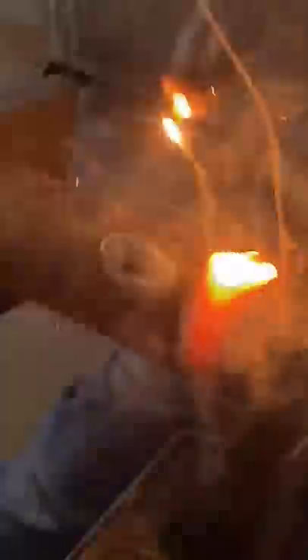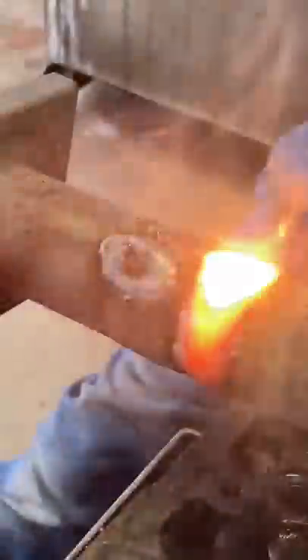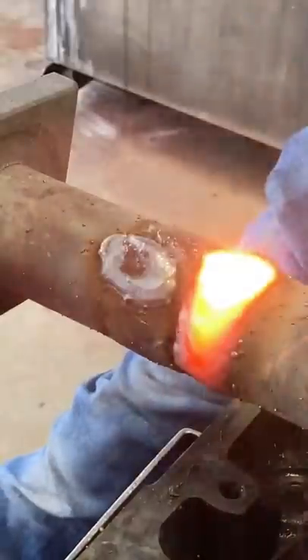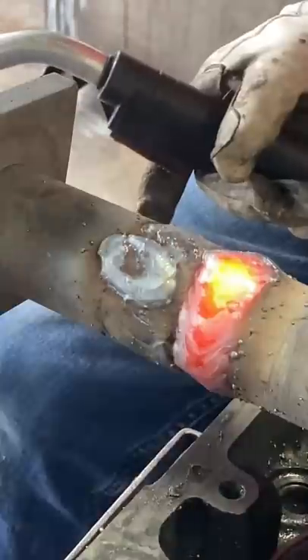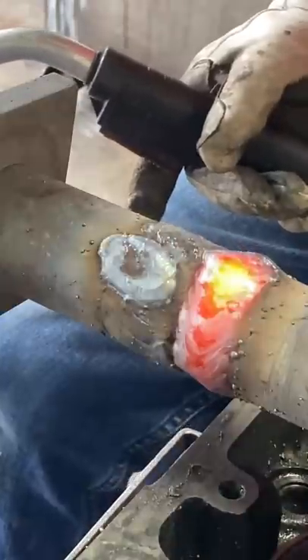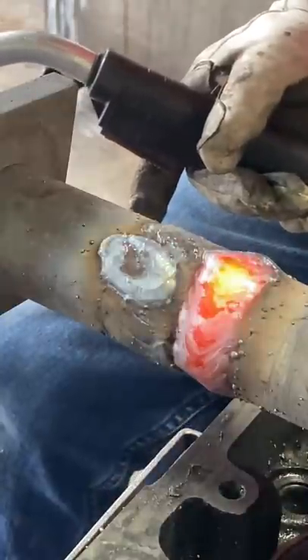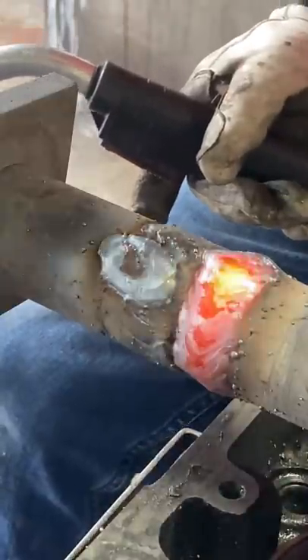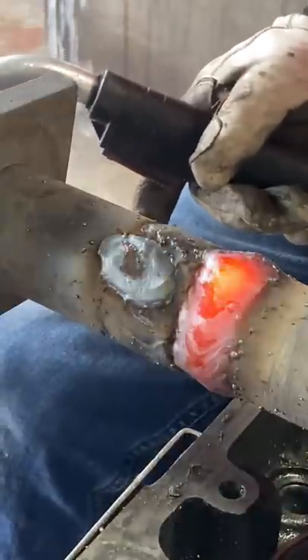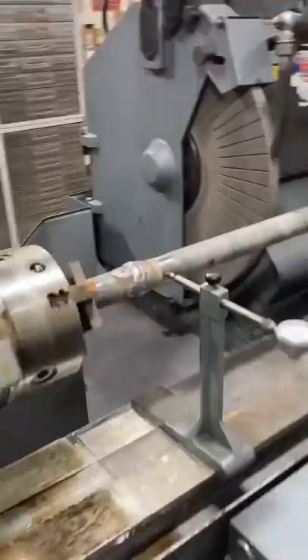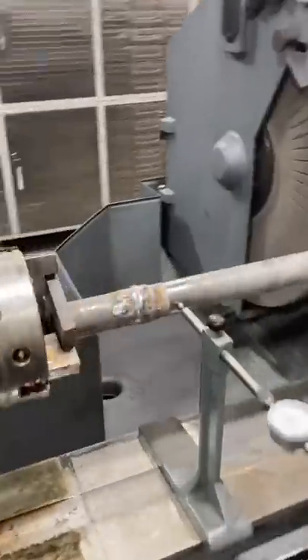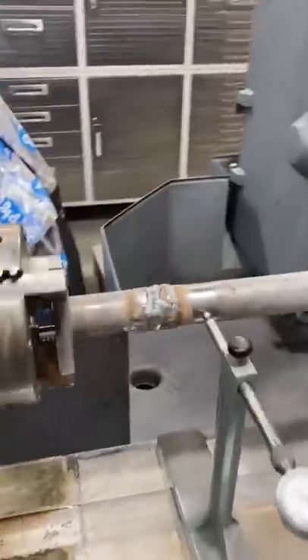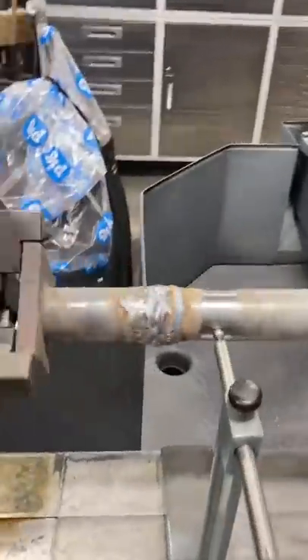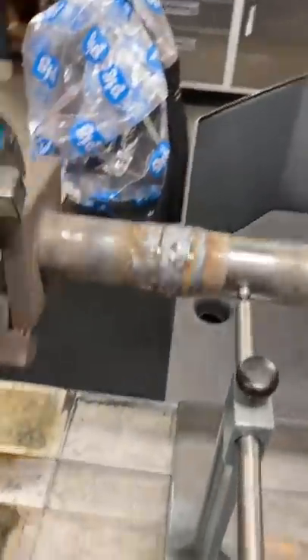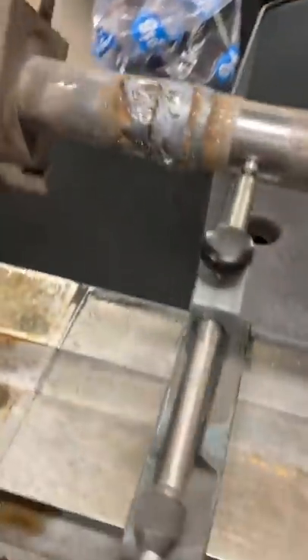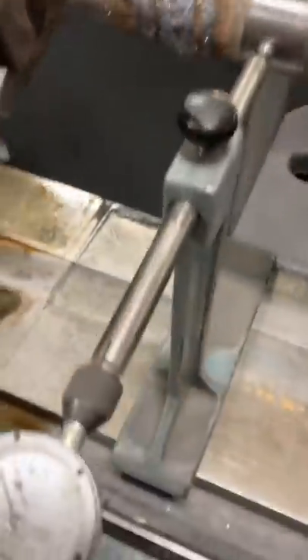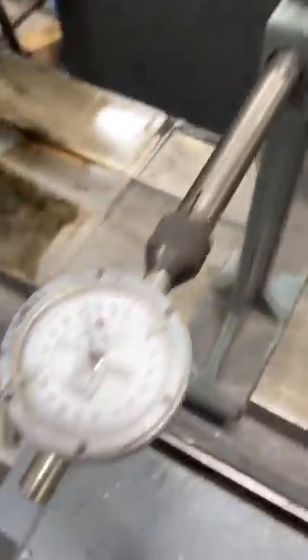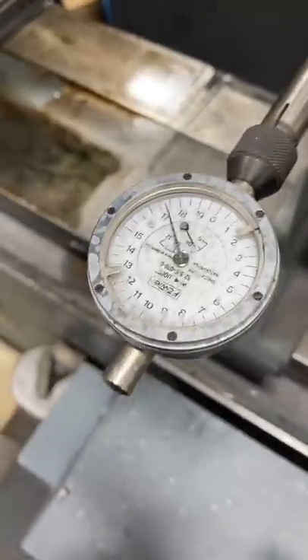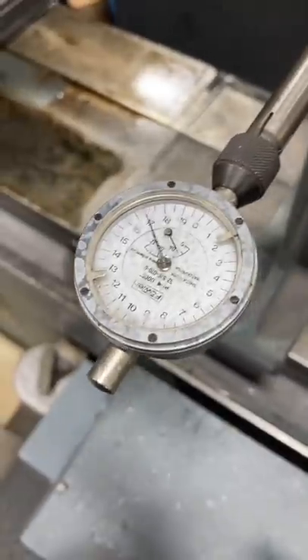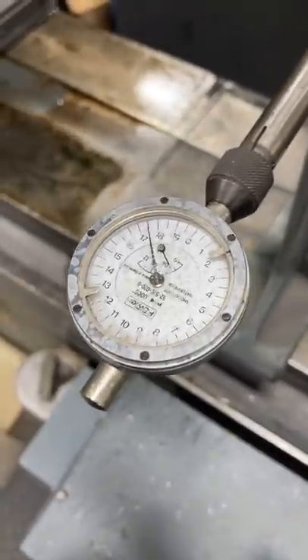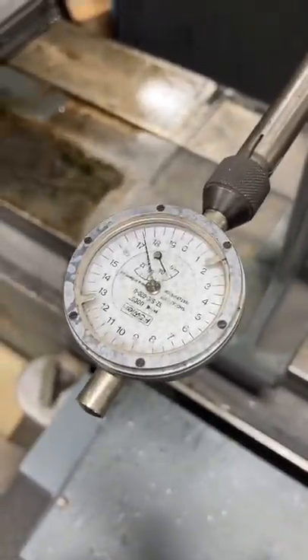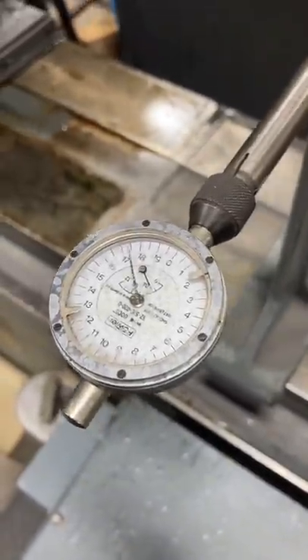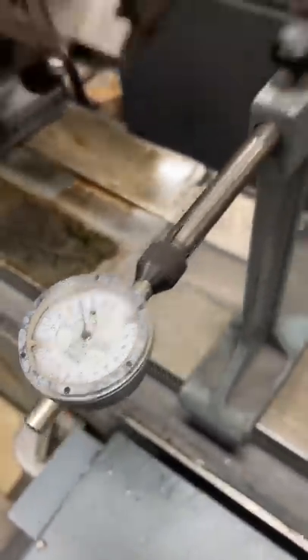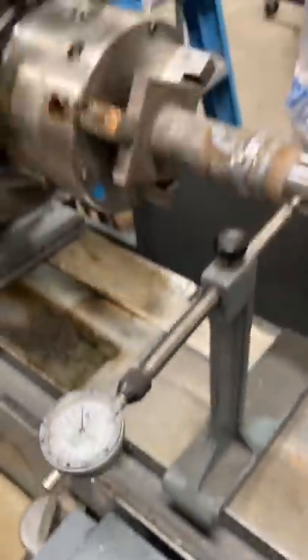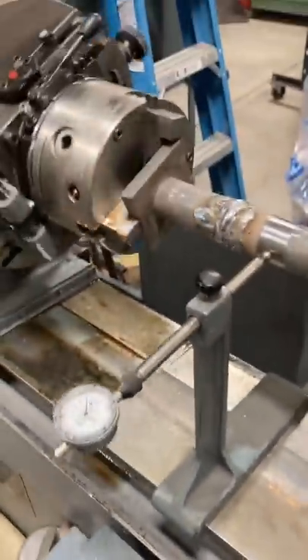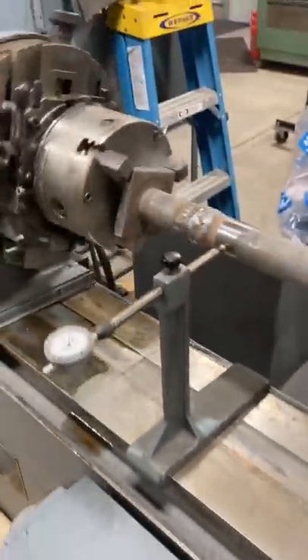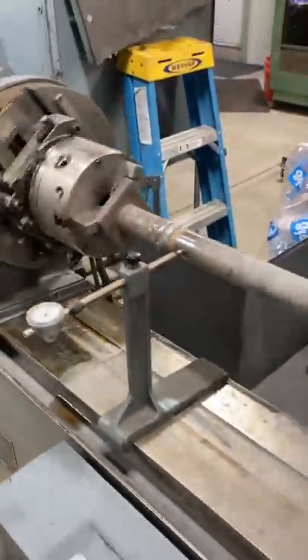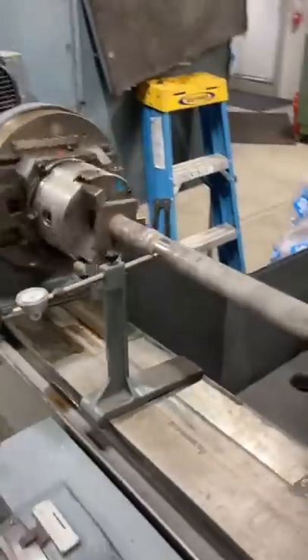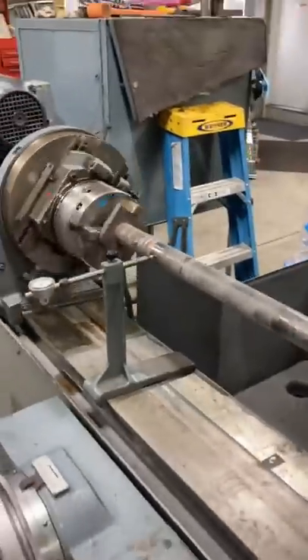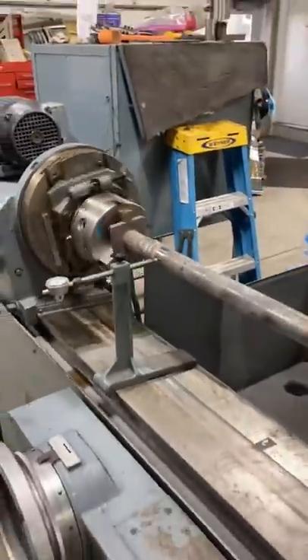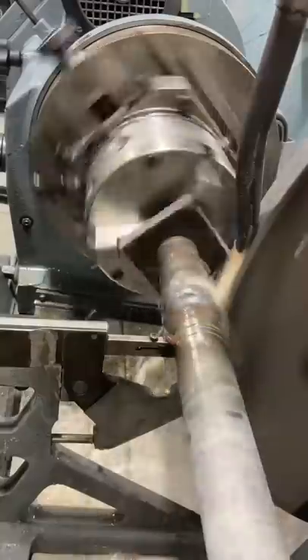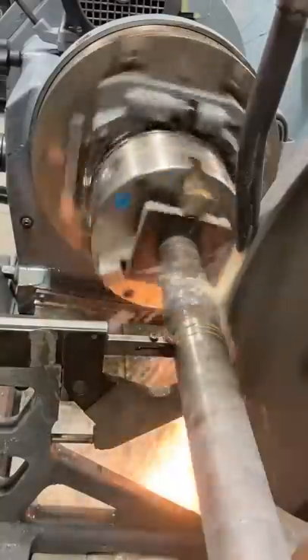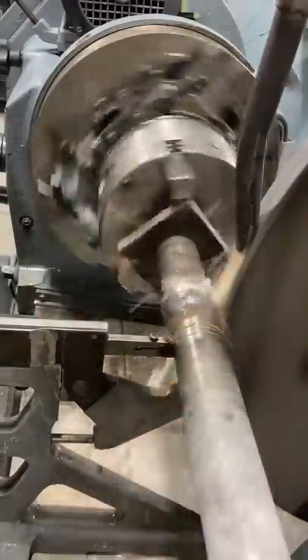Now a pro tip for everybody who's going to be repeating this procedure at home: next you want to get it chucked up in the crankshaft grinder chuck, and using a dial indicator you can zero in the shaft so that you can grind it to the correct diameter.